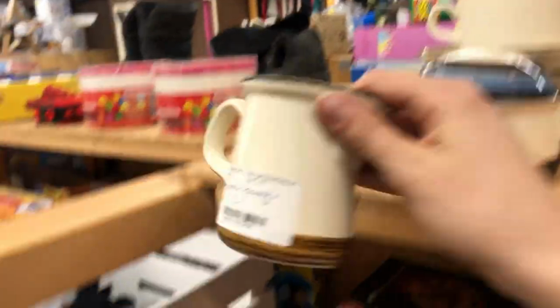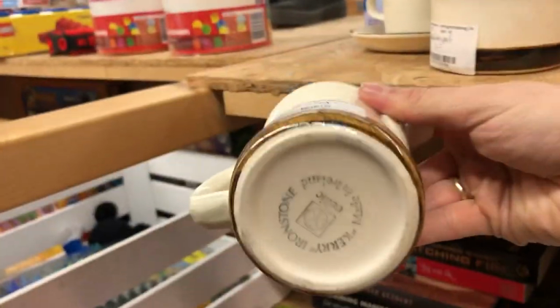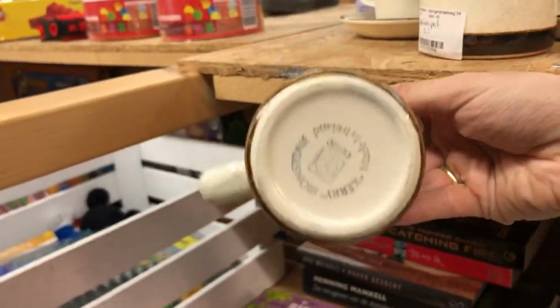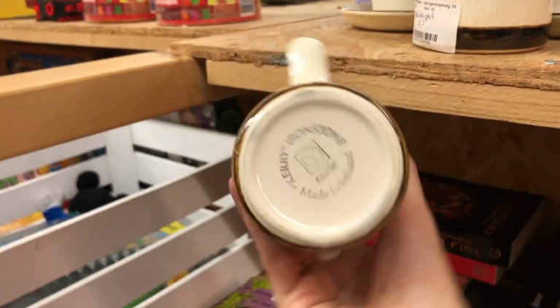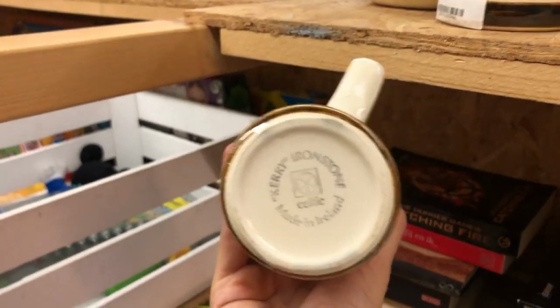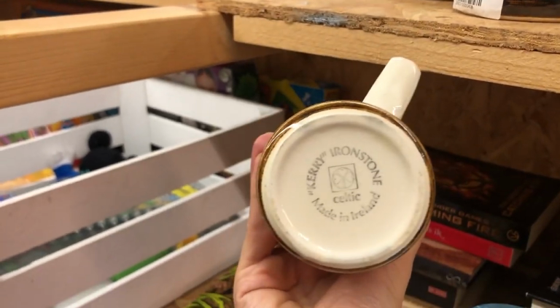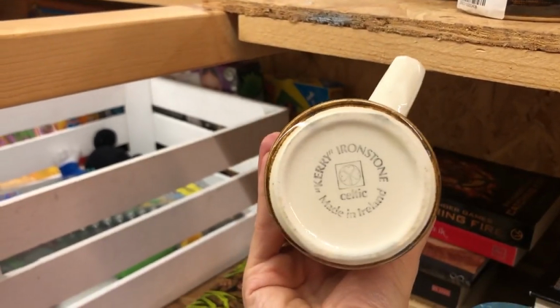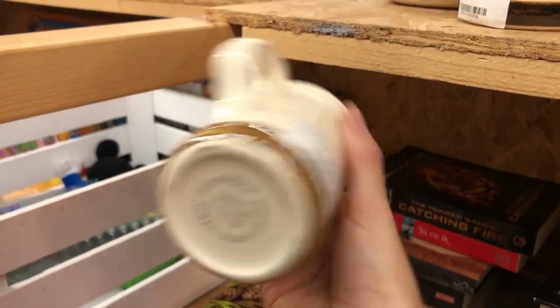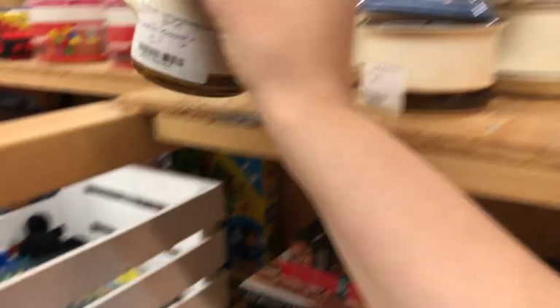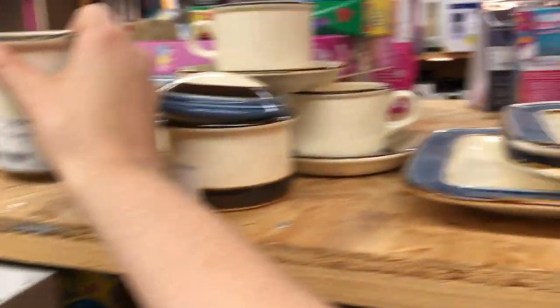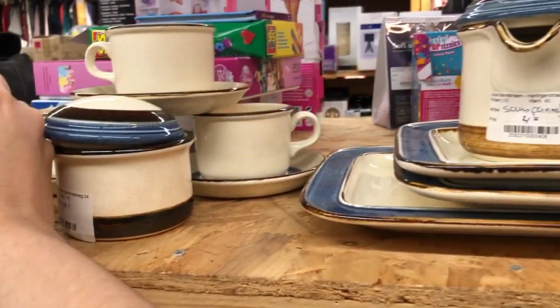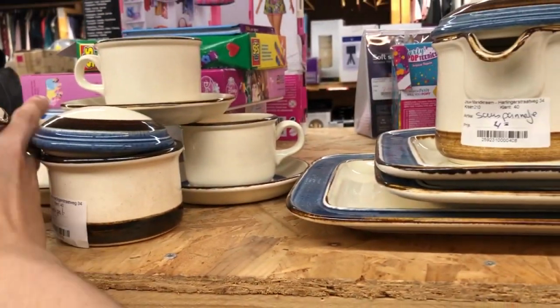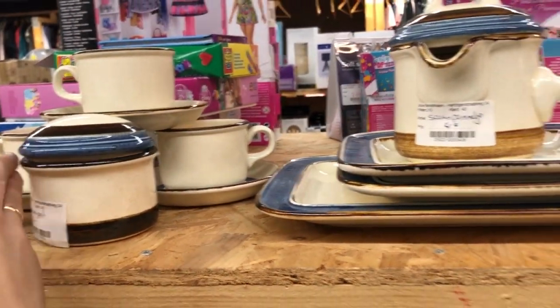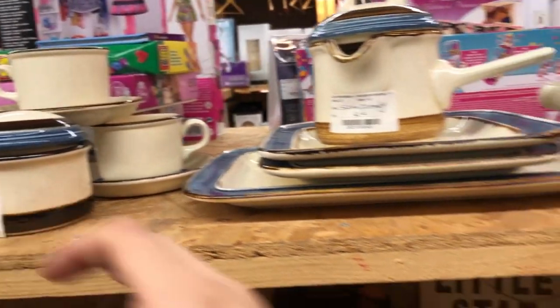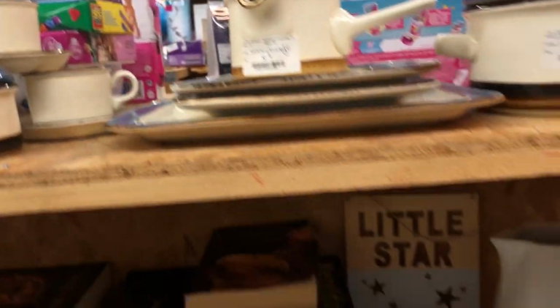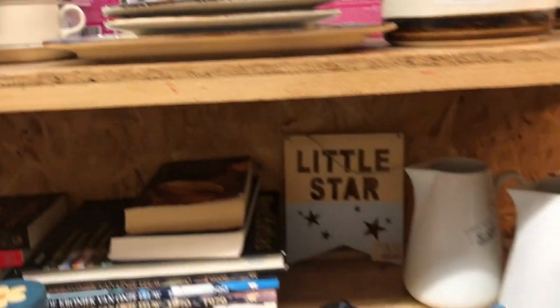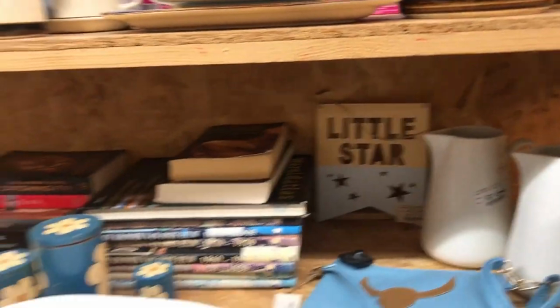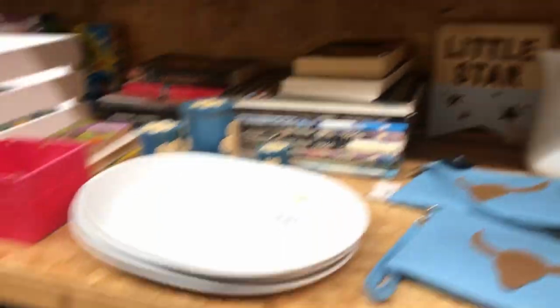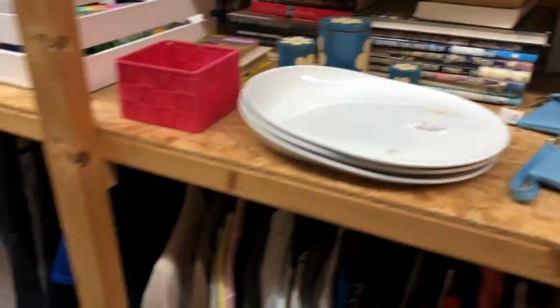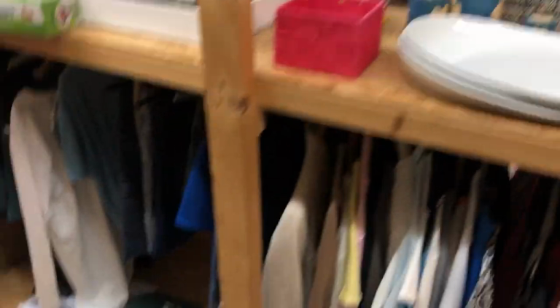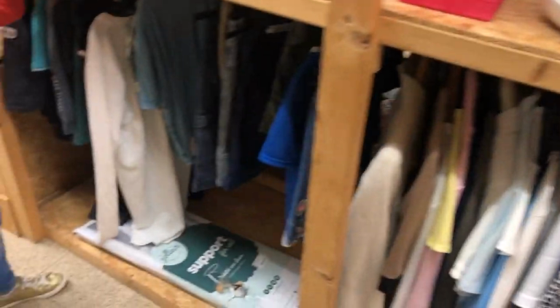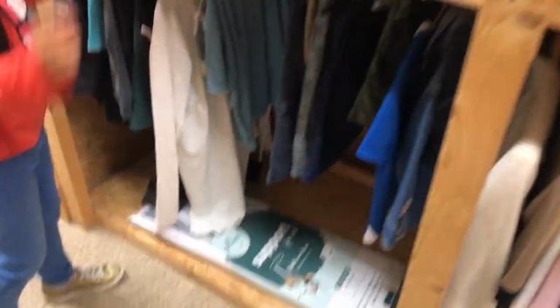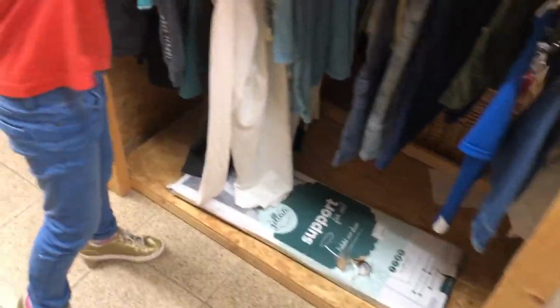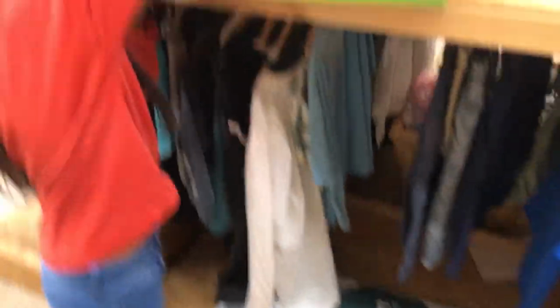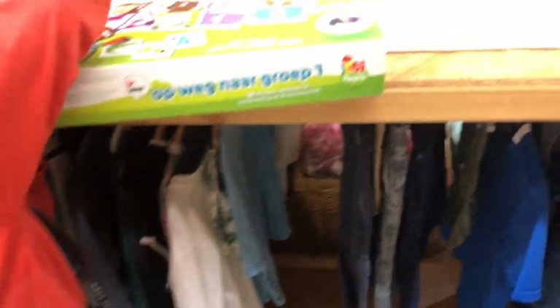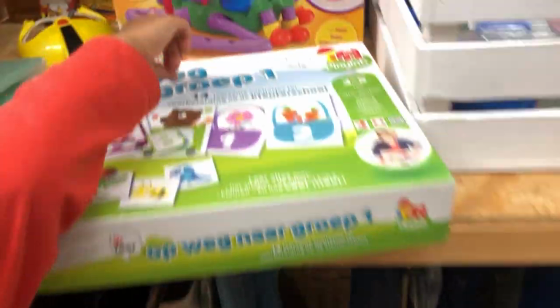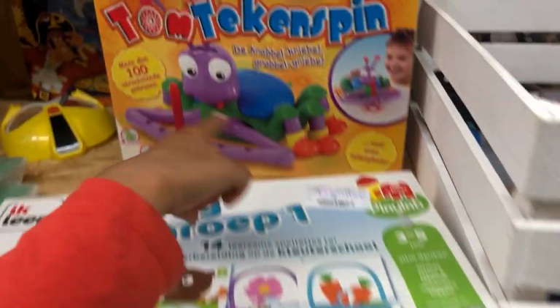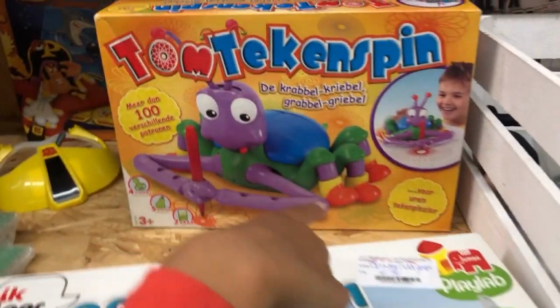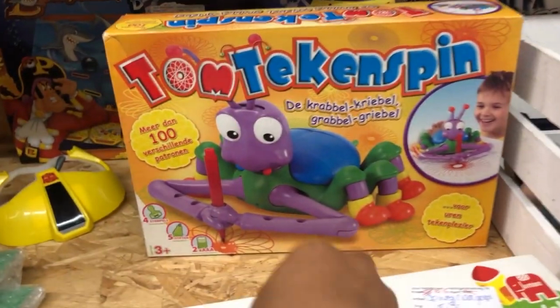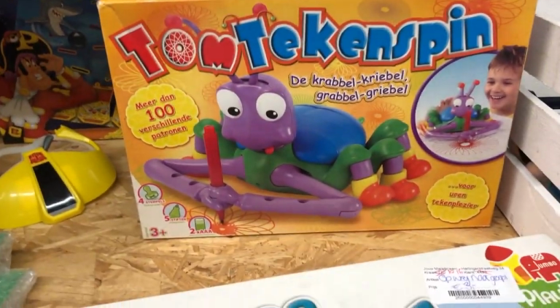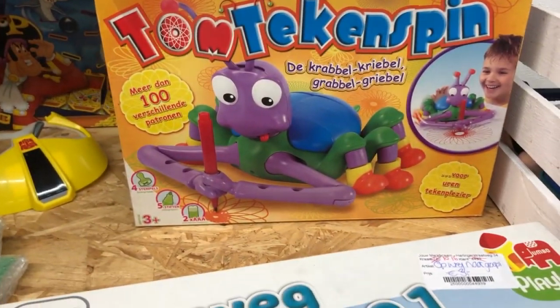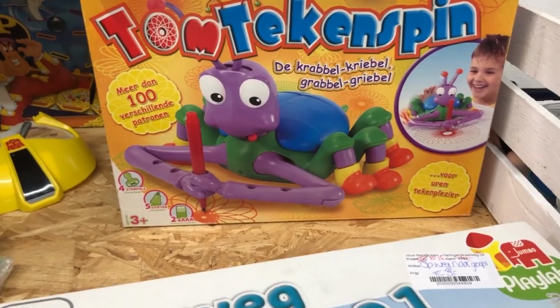This is a kind of cool set of Irish stoneware dishes — I didn't buy them because dishes take up a lot of space. I did like it though. Then Naomi showed me her pick of the day, which she ended up getting: a spider that can draw.